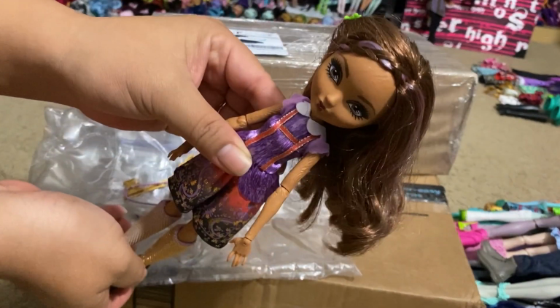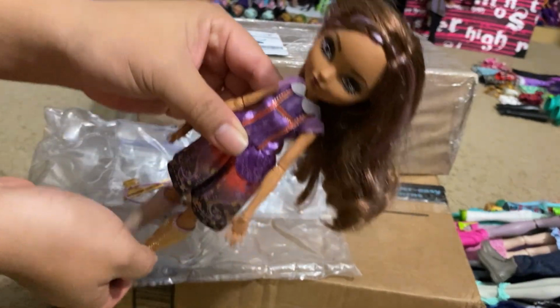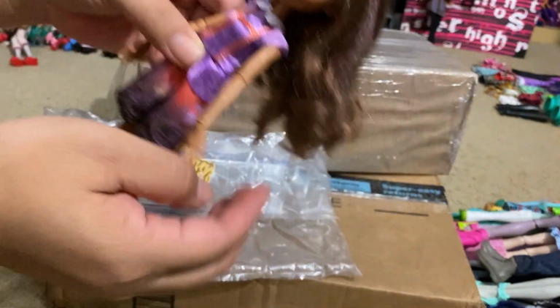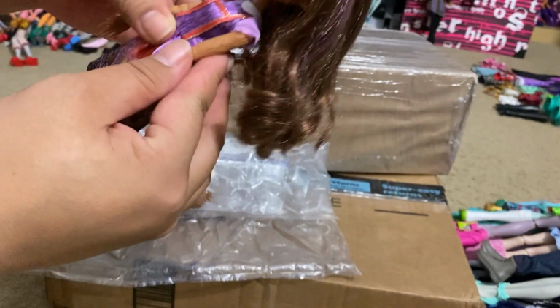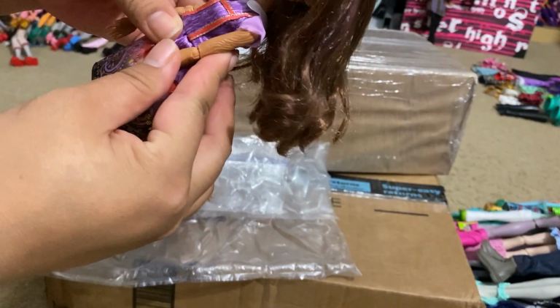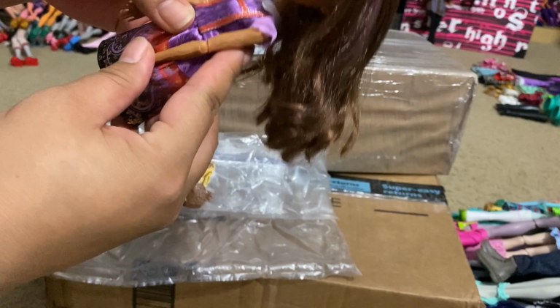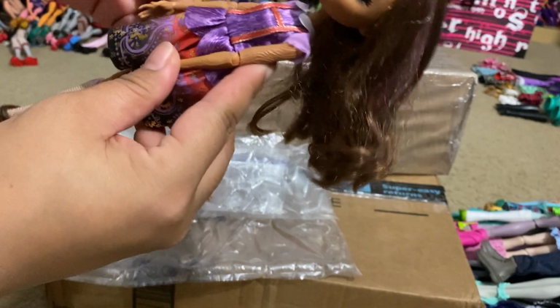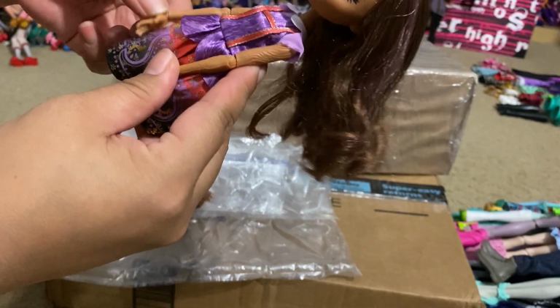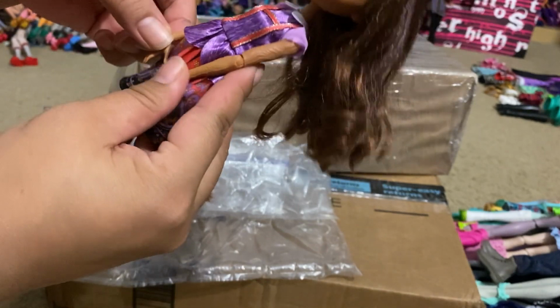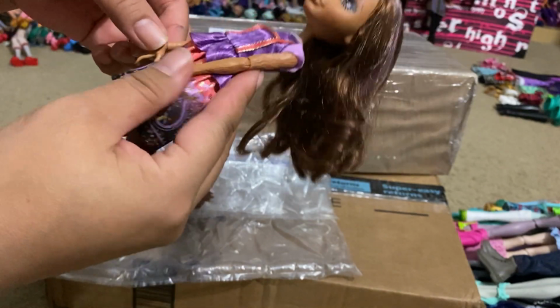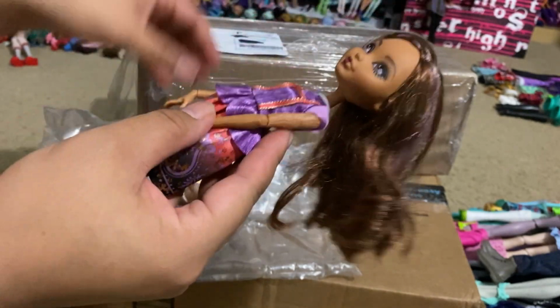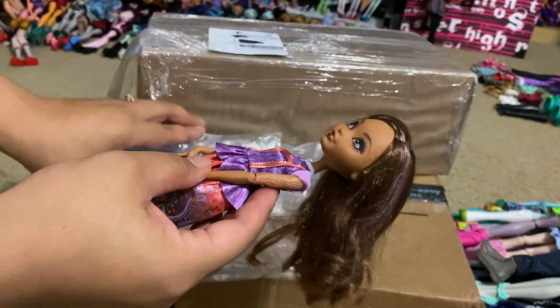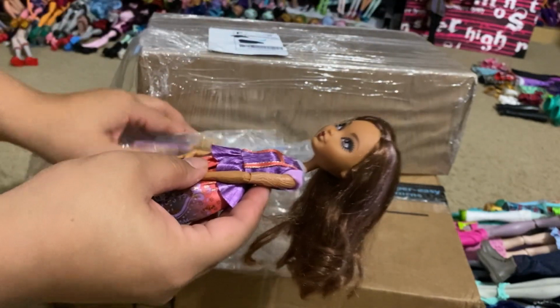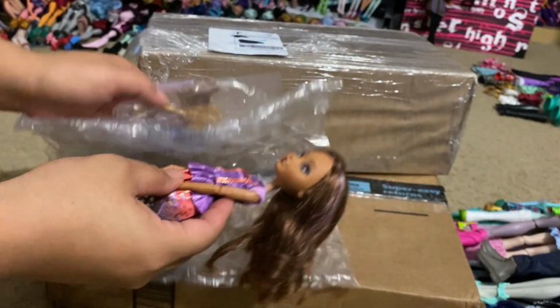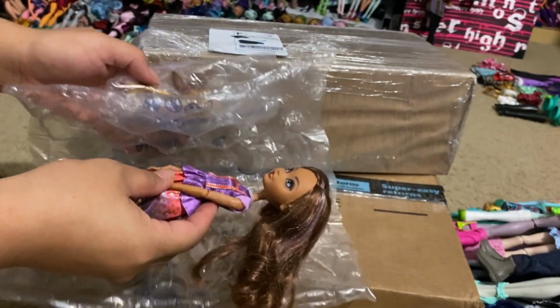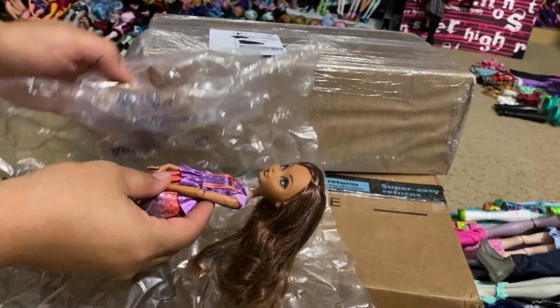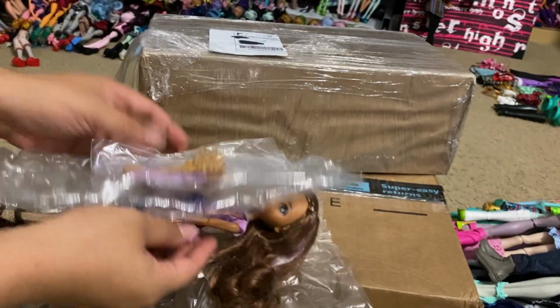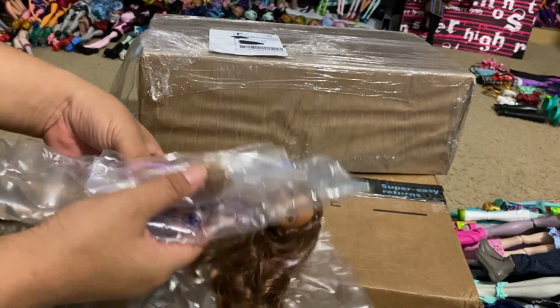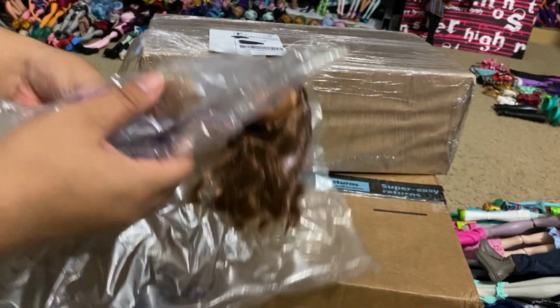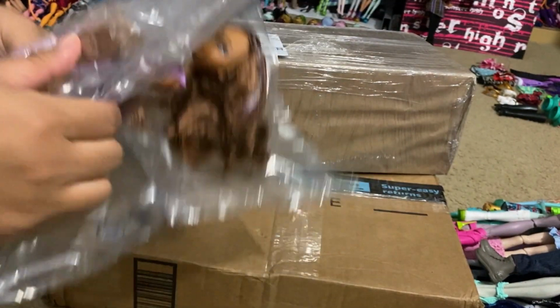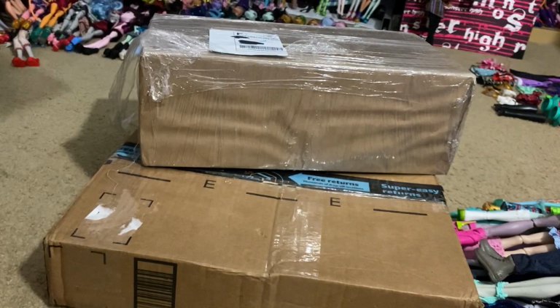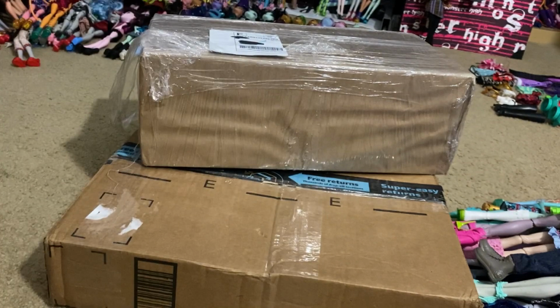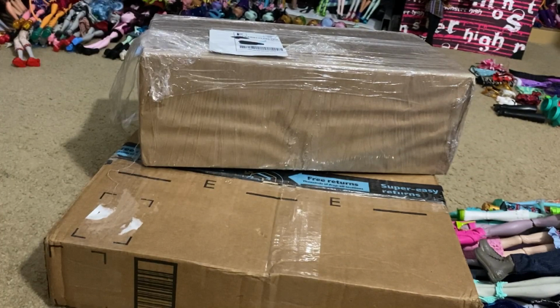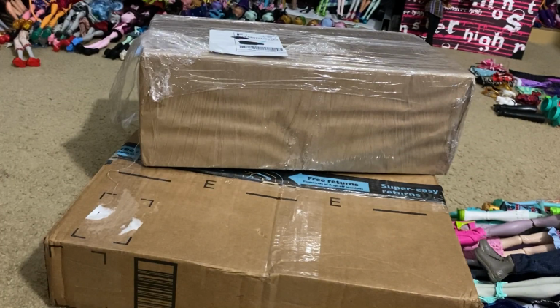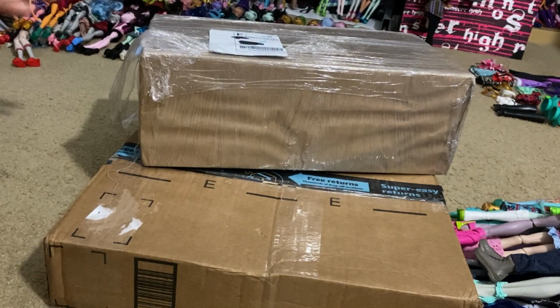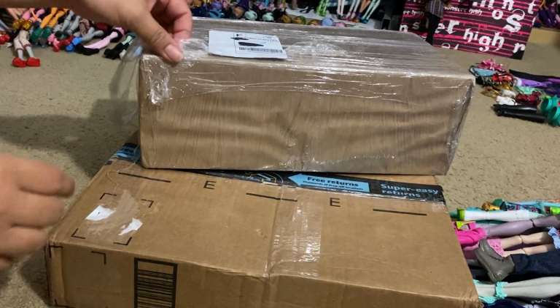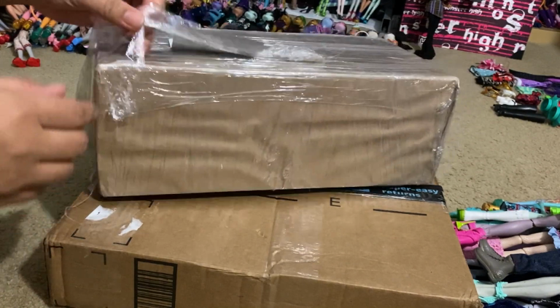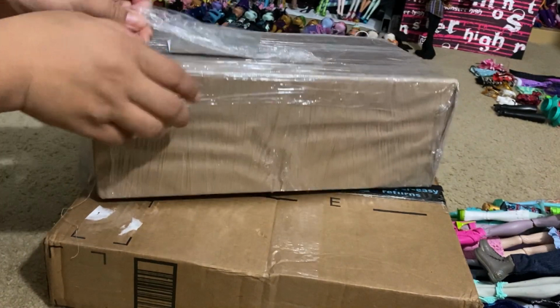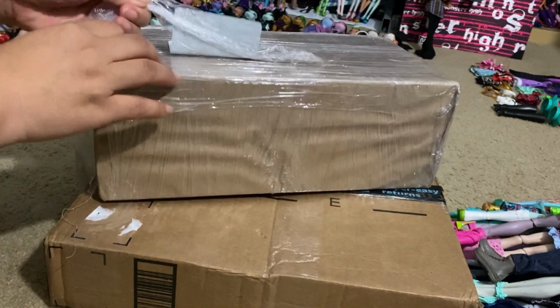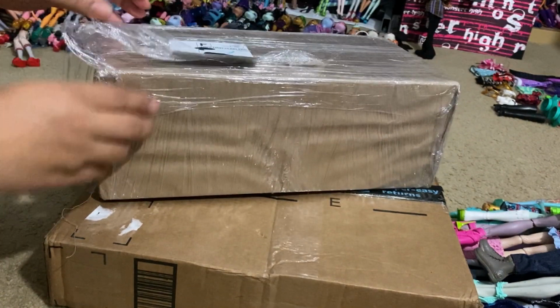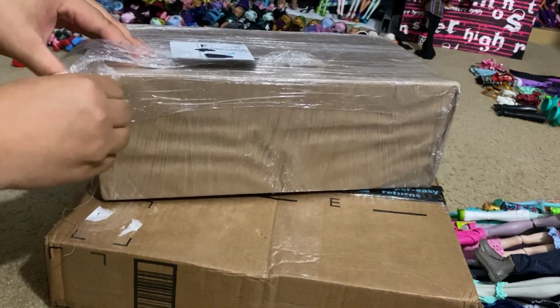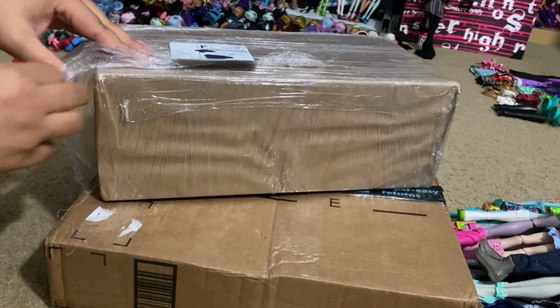When I say I'm starting to collect Ever After High, I'm pretty much going for all the signature series first before I branch out into a couple of other things.